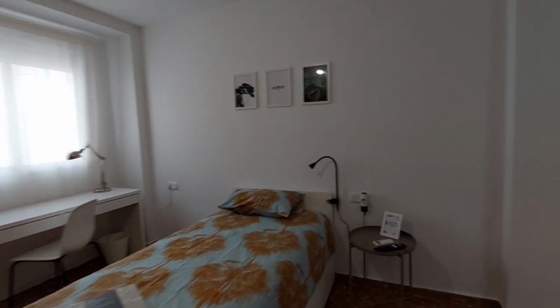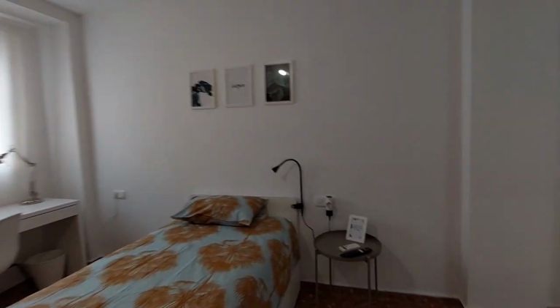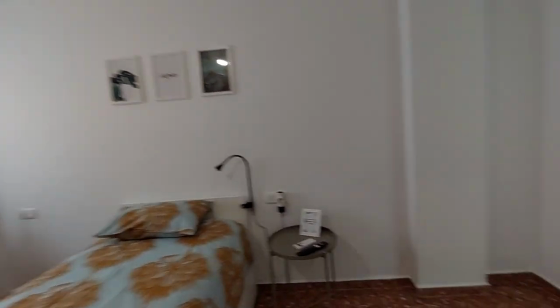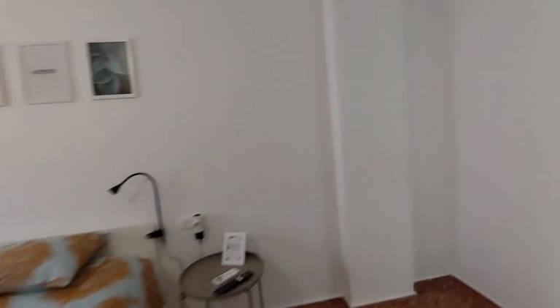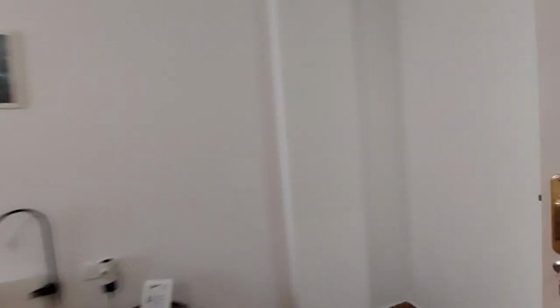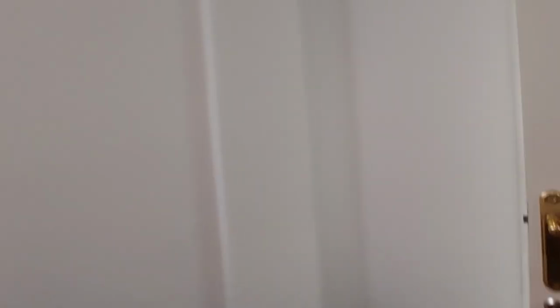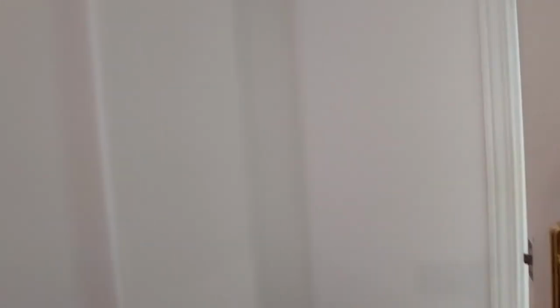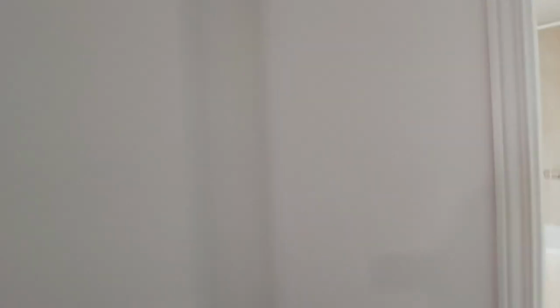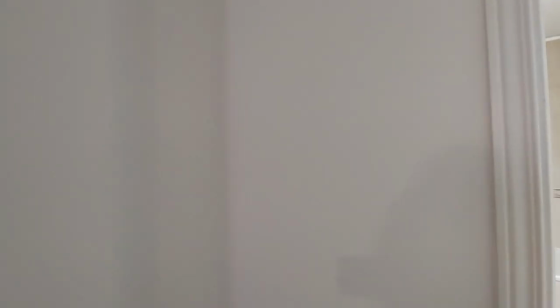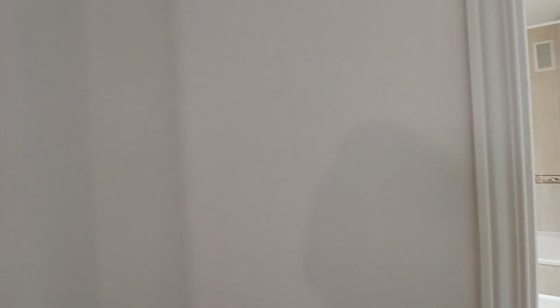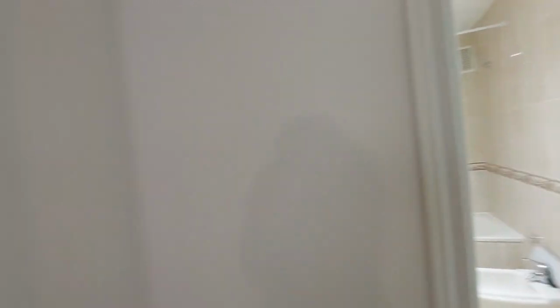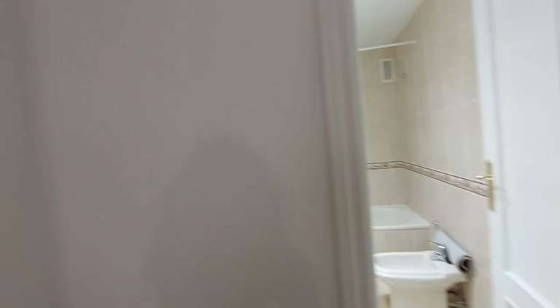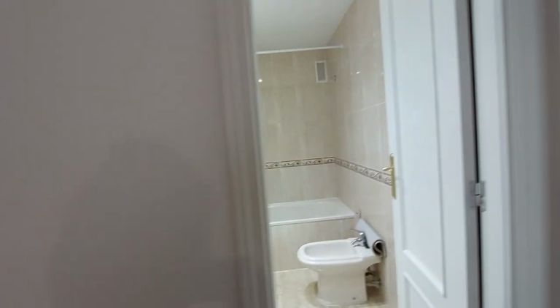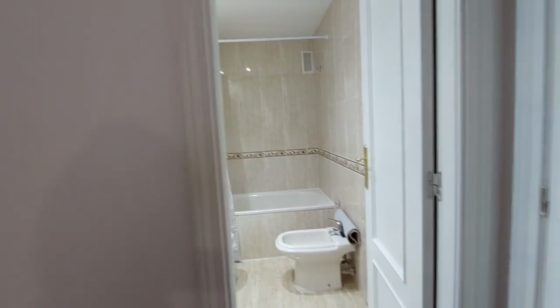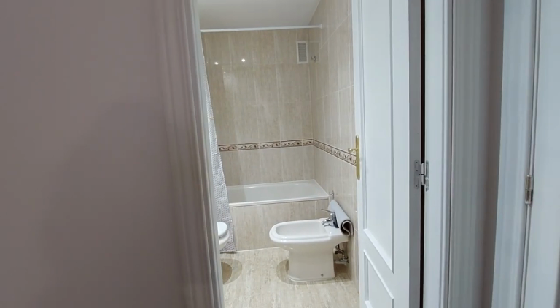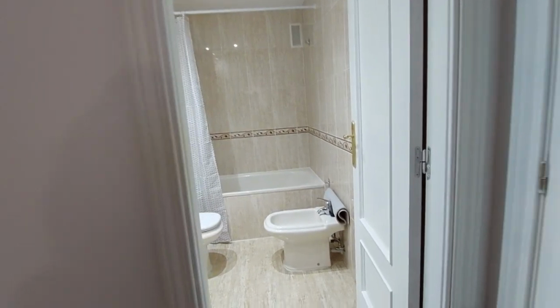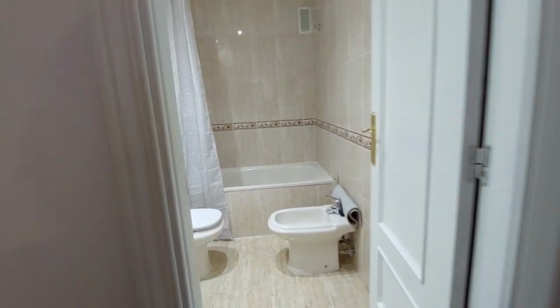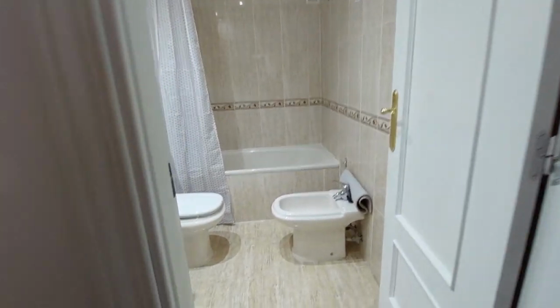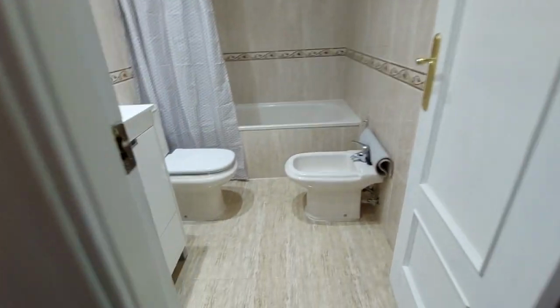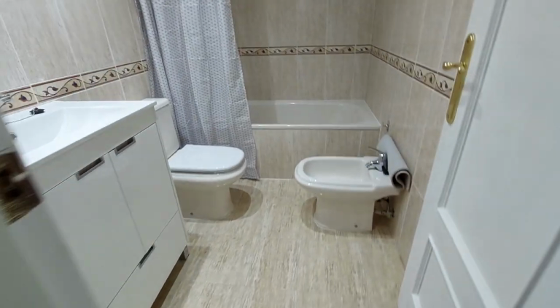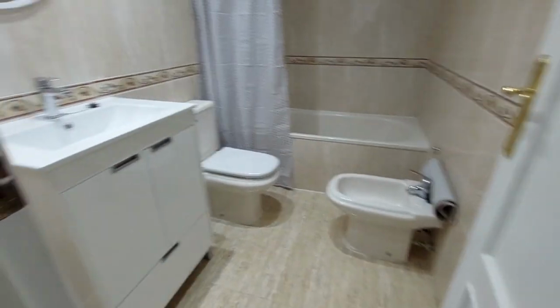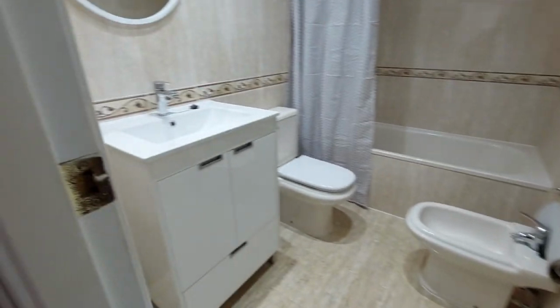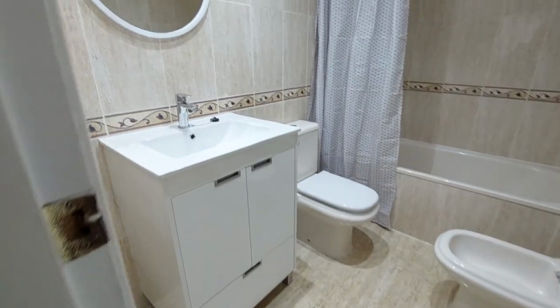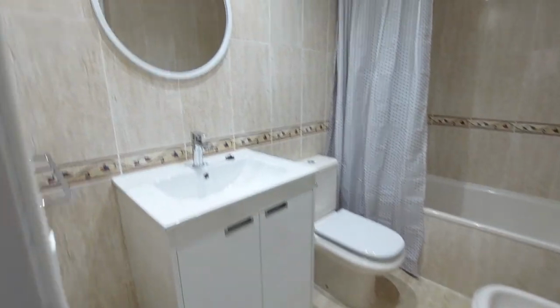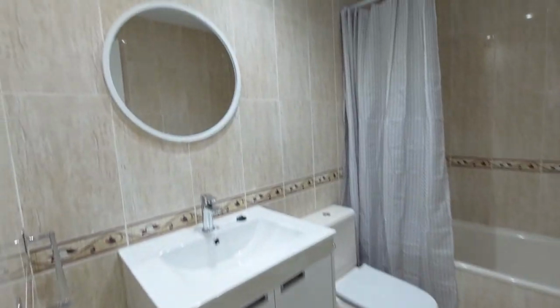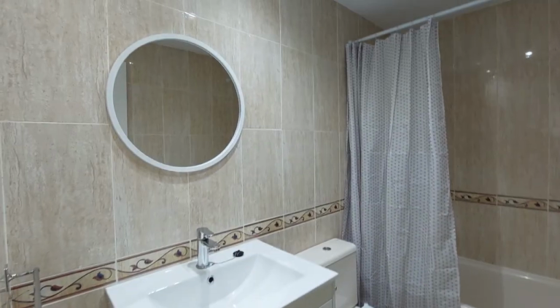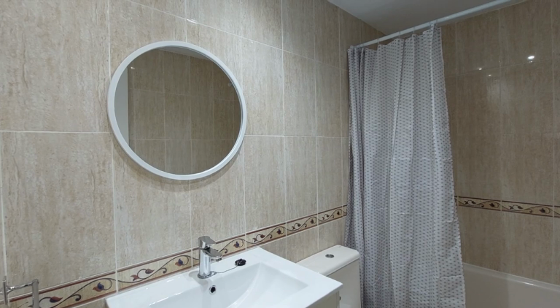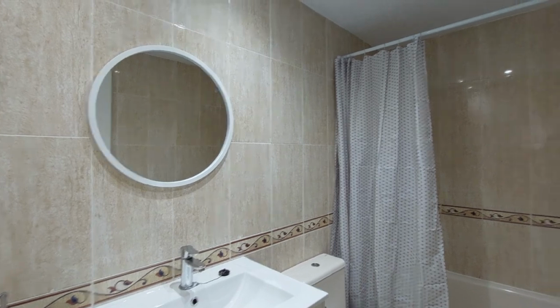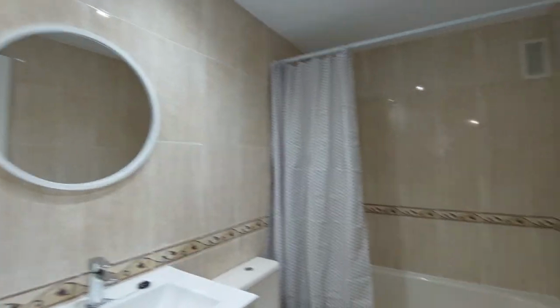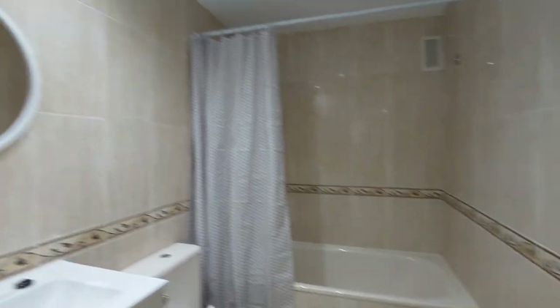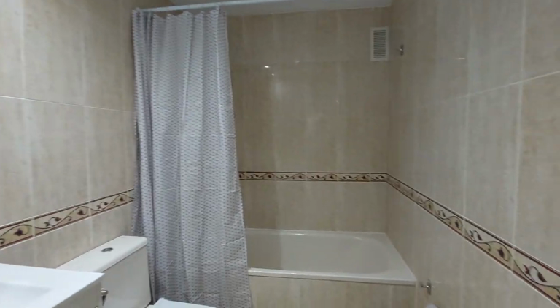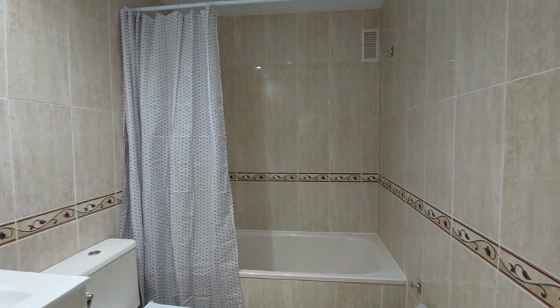Room number one has an ensuite bathroom. This is your bathroom. You have a toilet, the sink, mirror on the wall, and the bathtub.